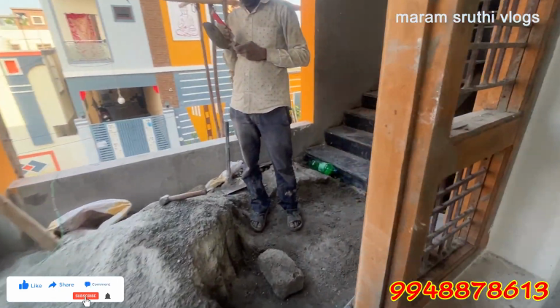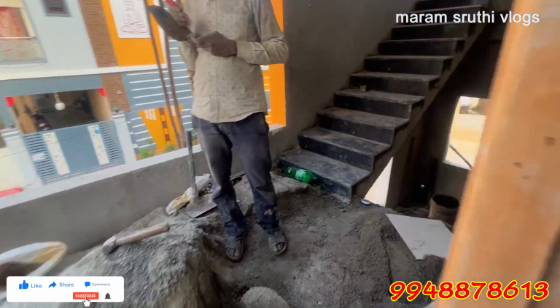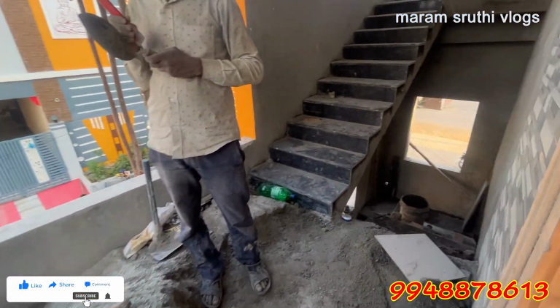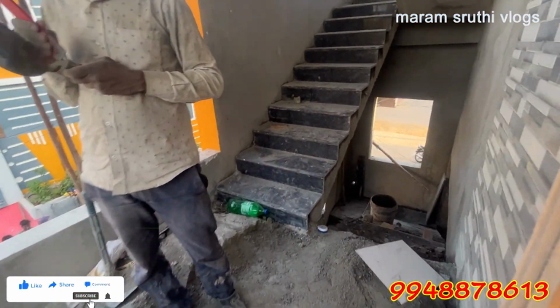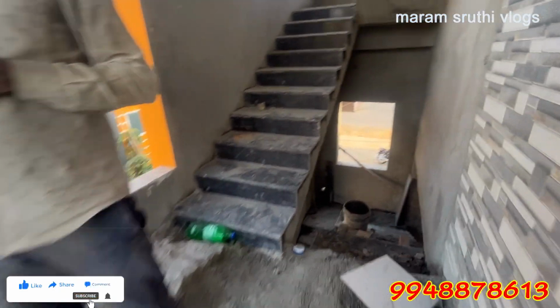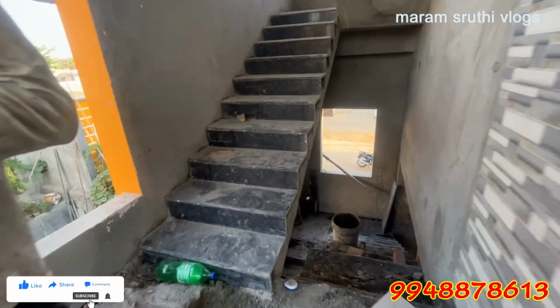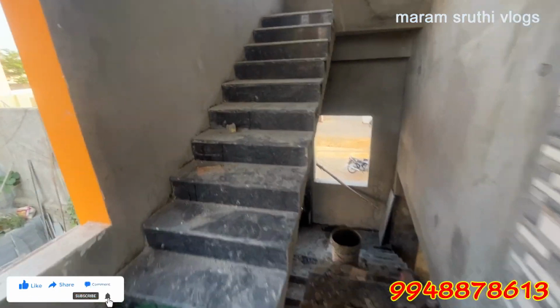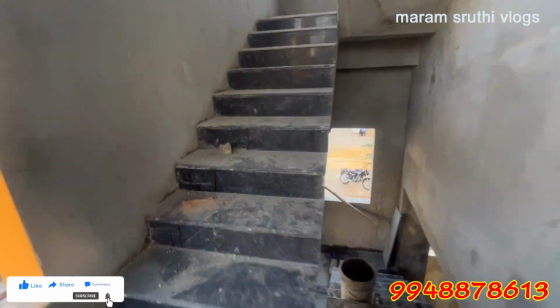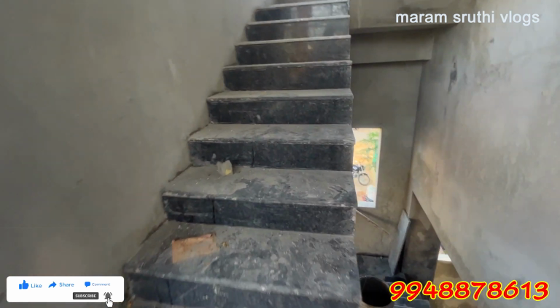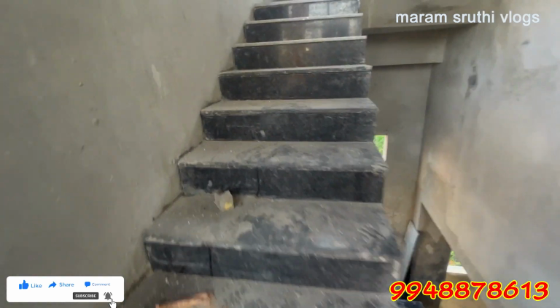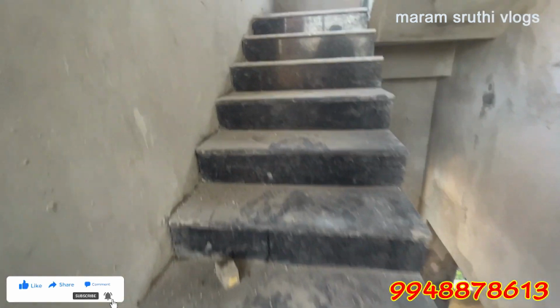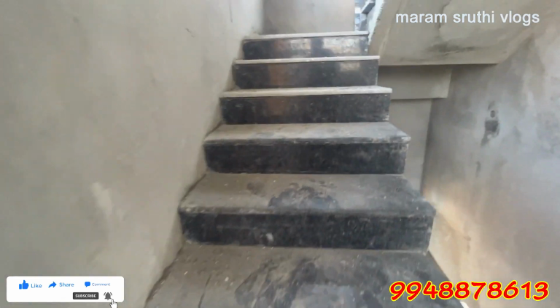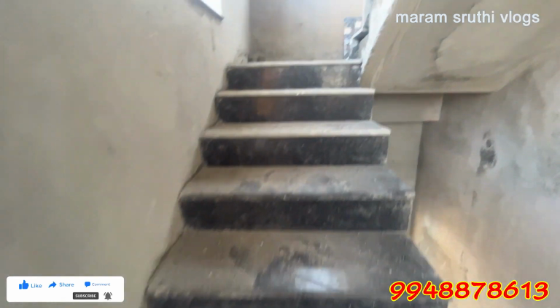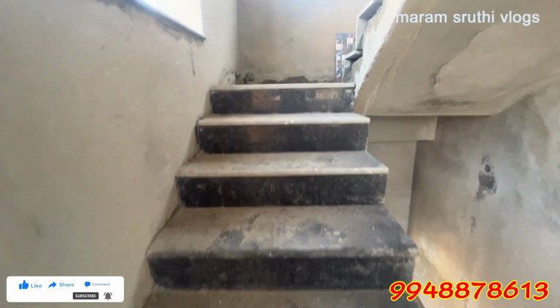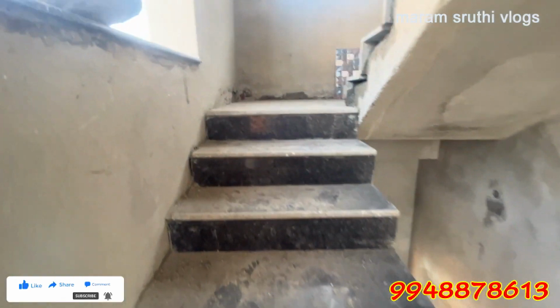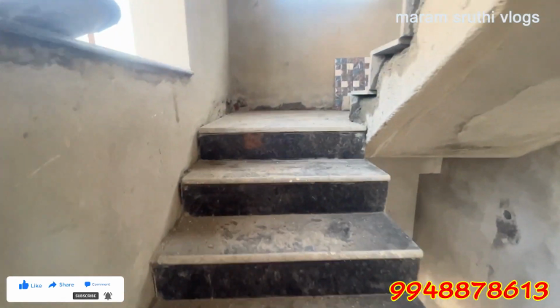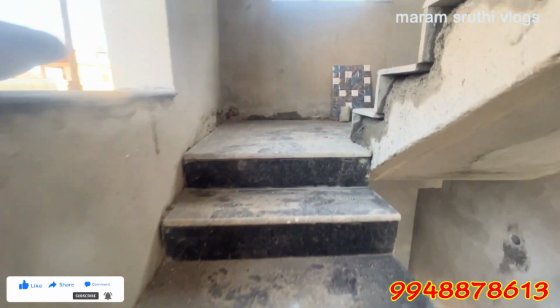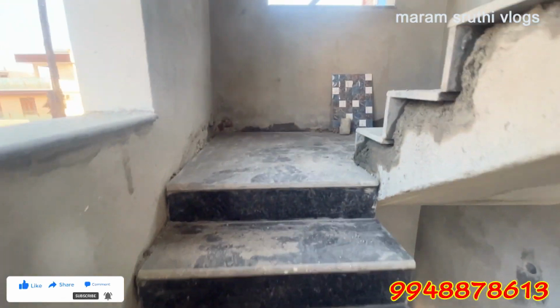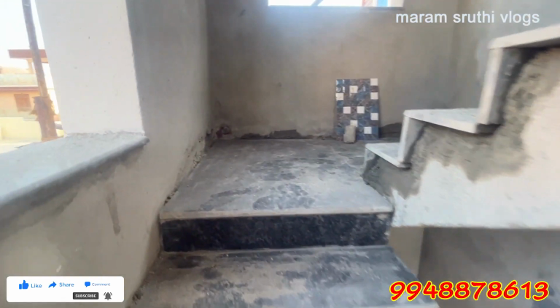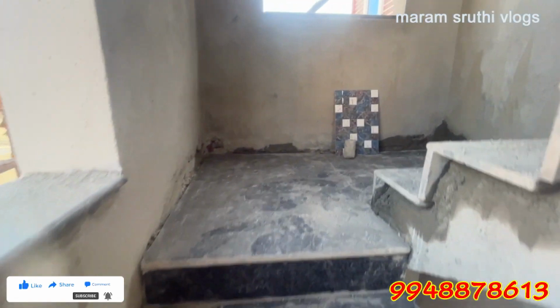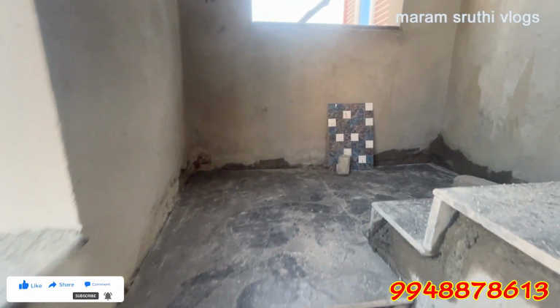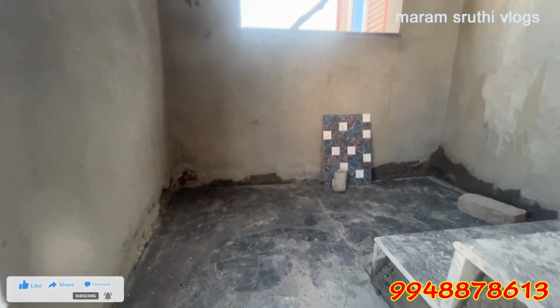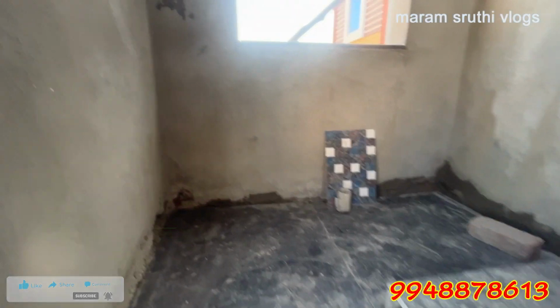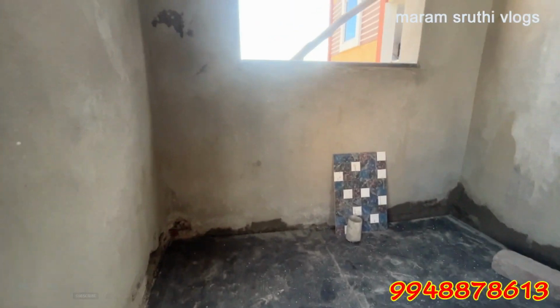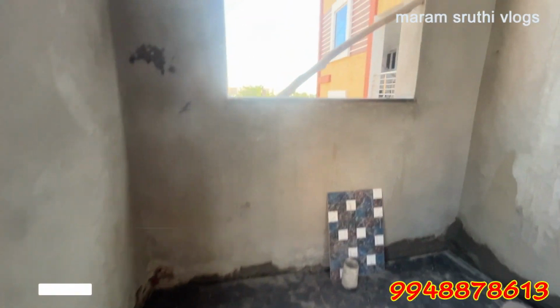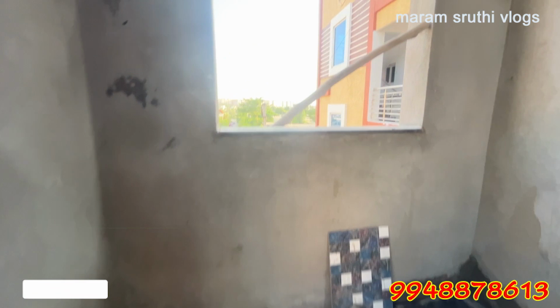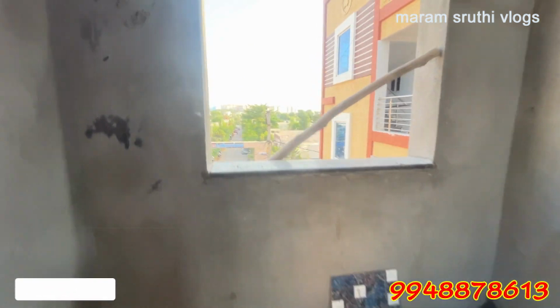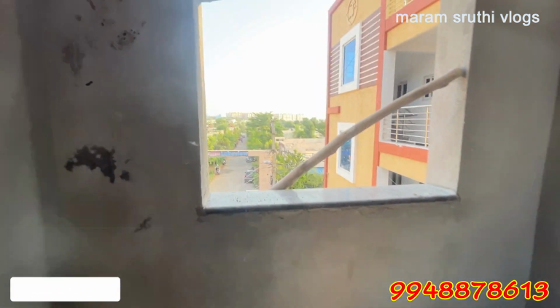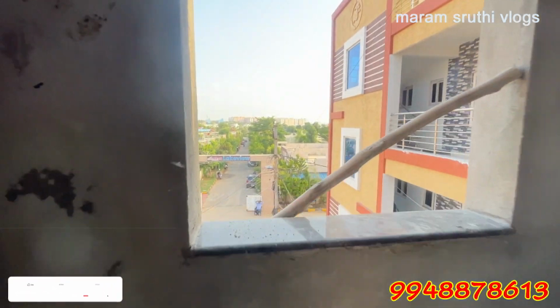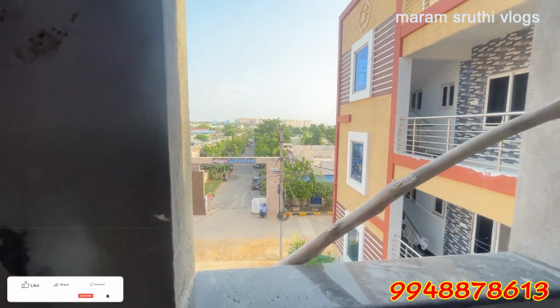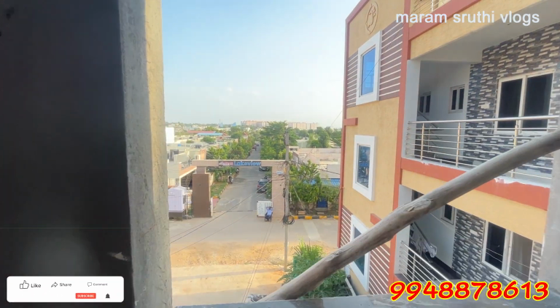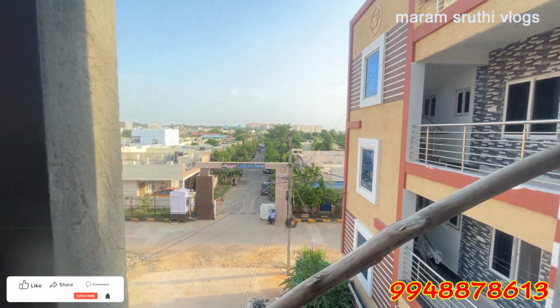If you have any interest, the bank financing is also available. This is the second floor.